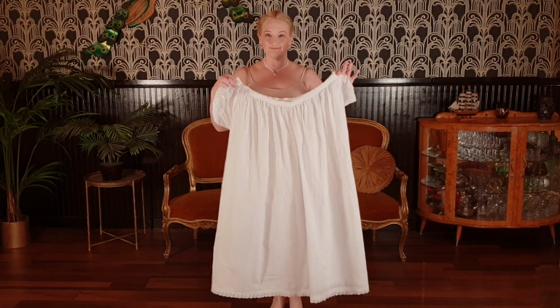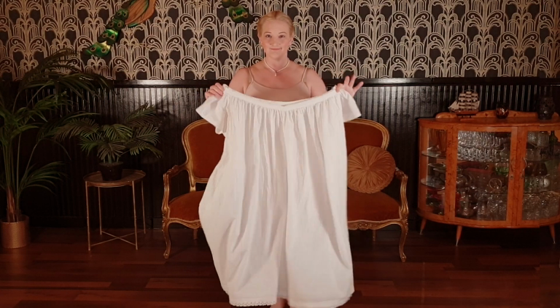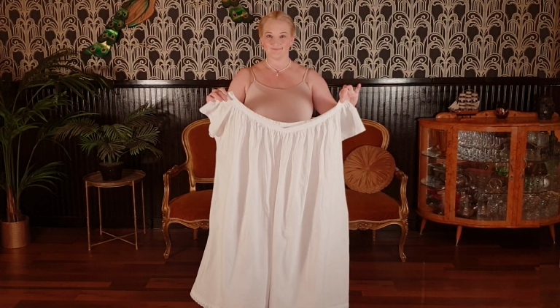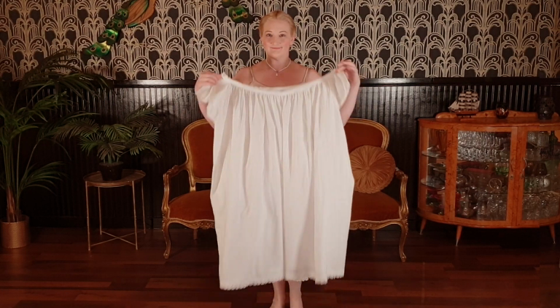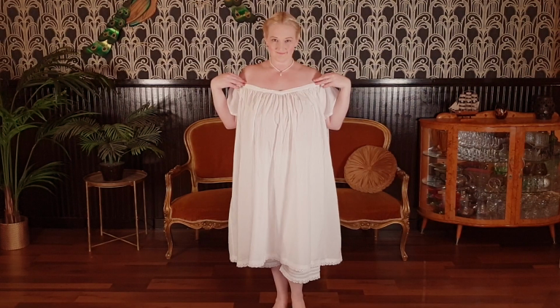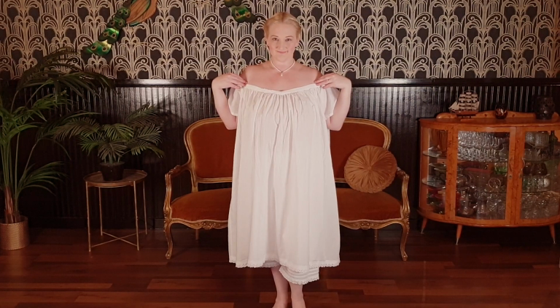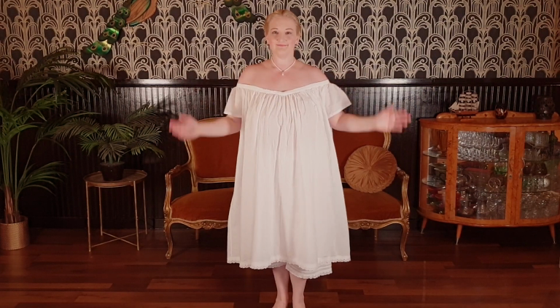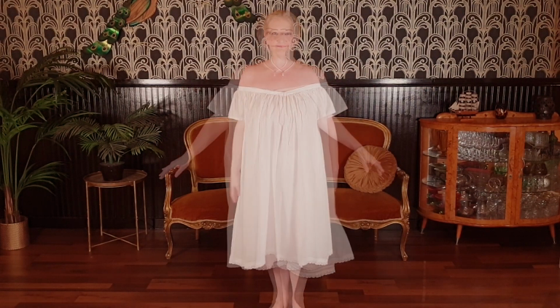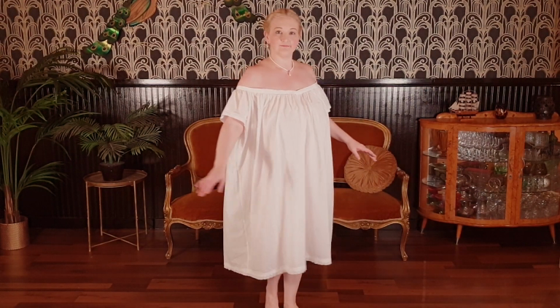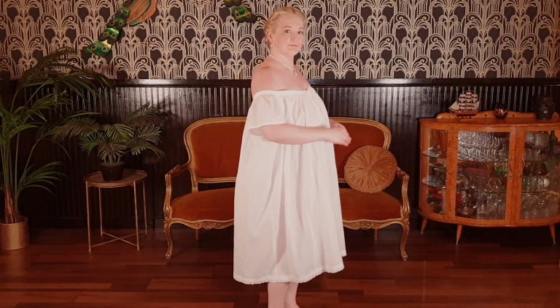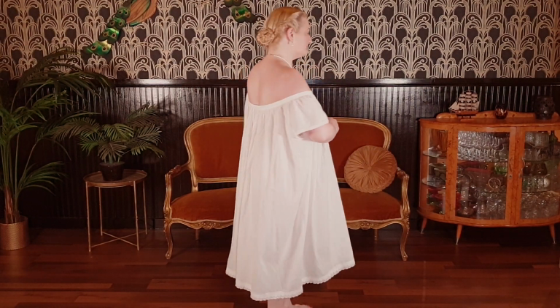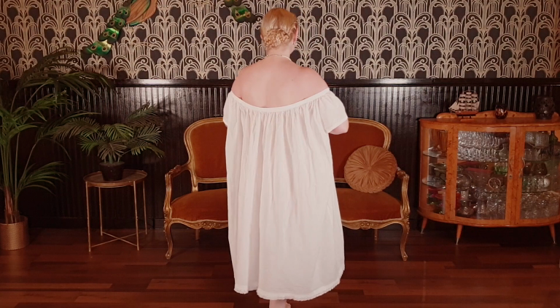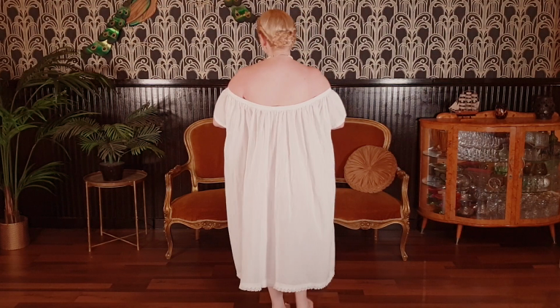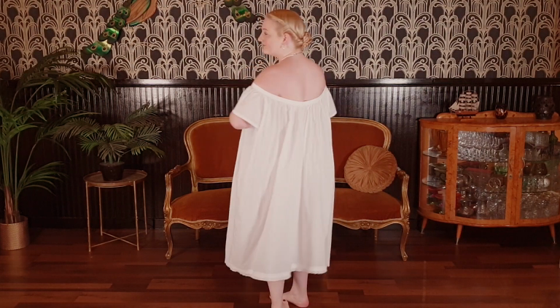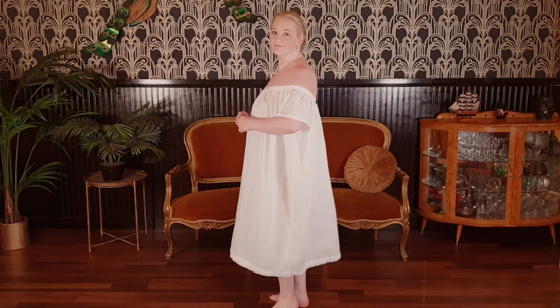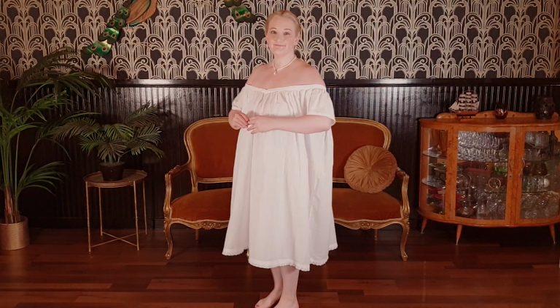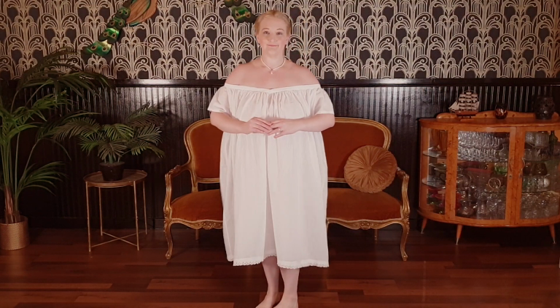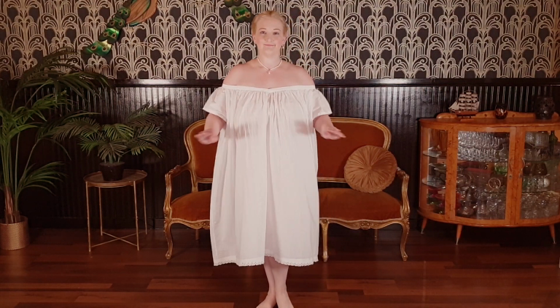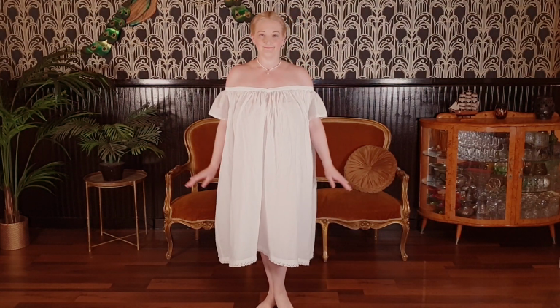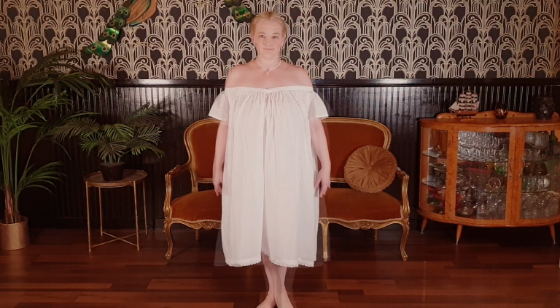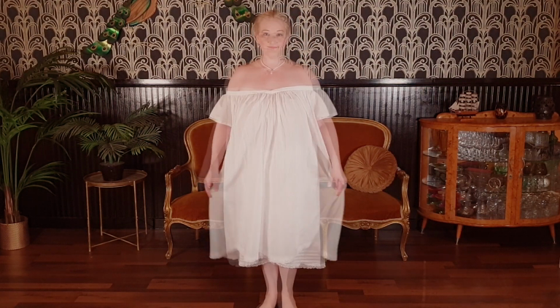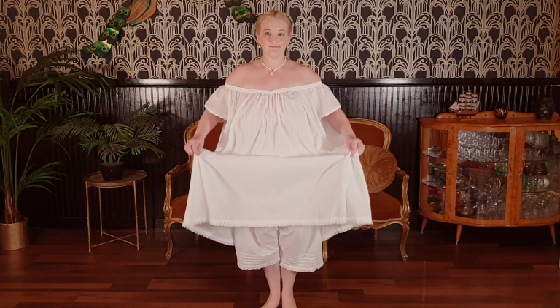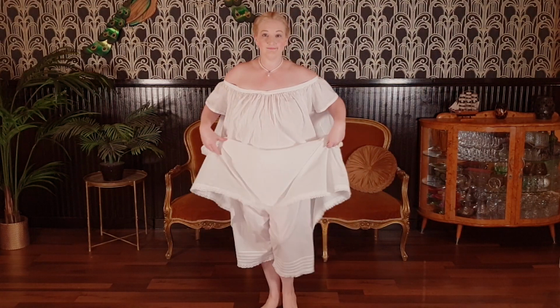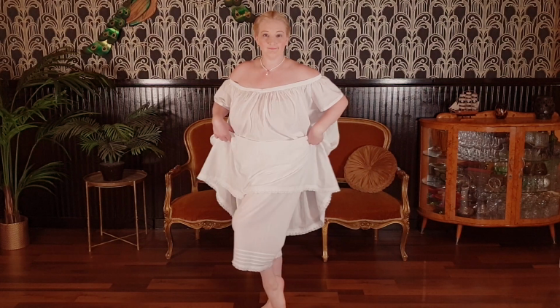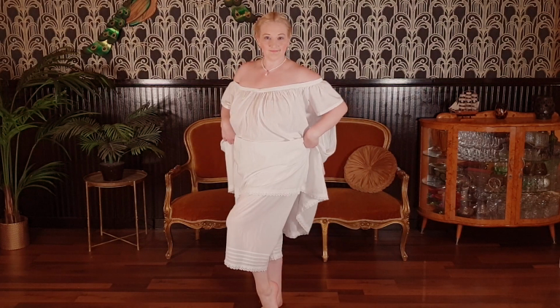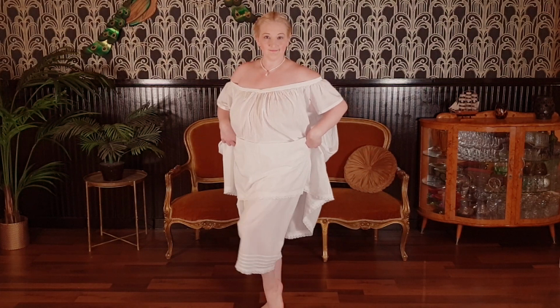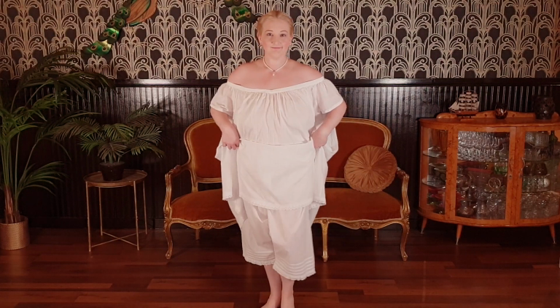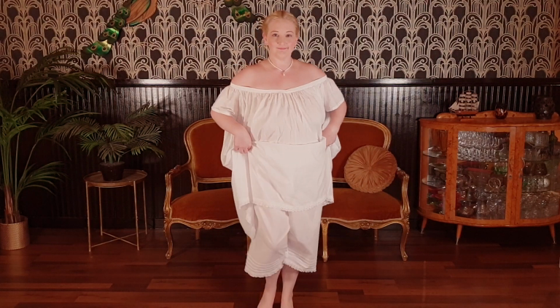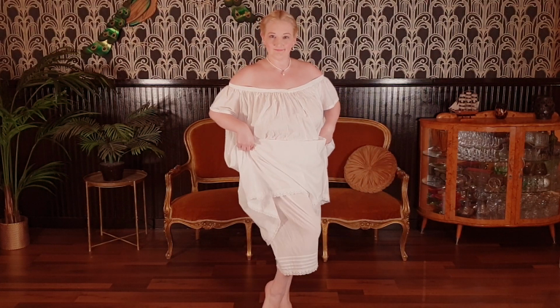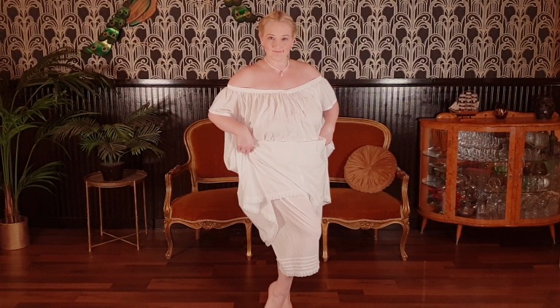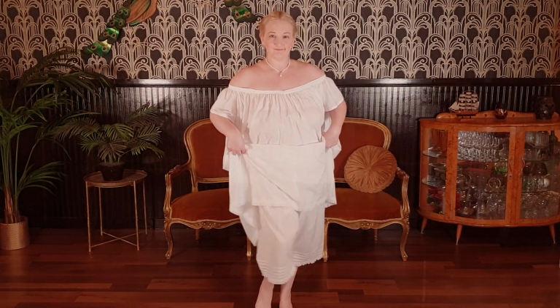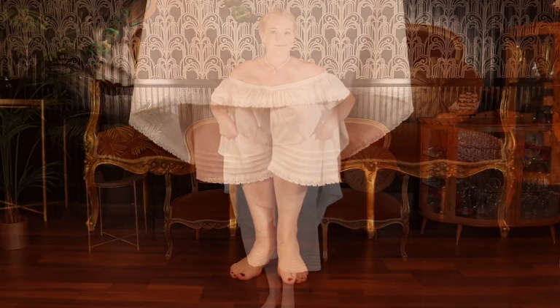Then I donned my 1860s chemise, which I drafted using the instructions from Elizabeth Stuart Clarke. It sits off the shoulders and I decorated it with matching lace along the hem.